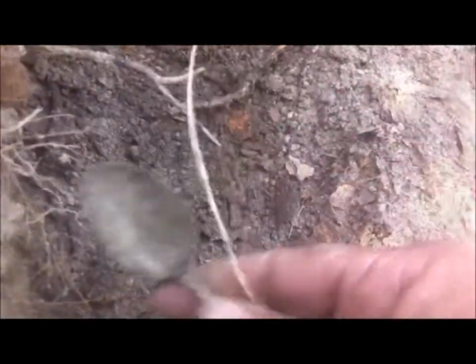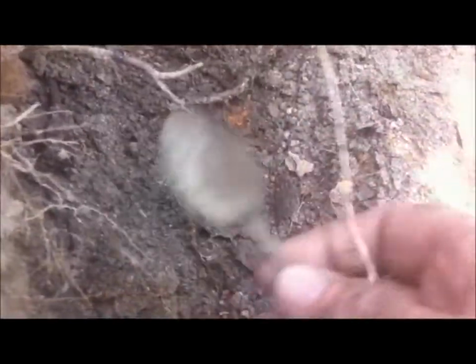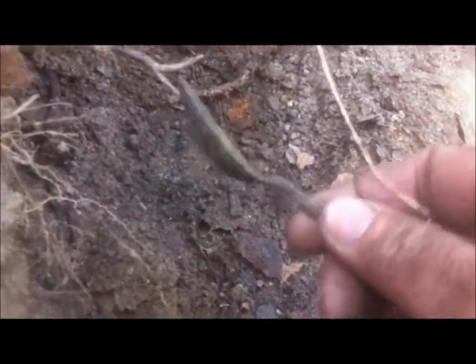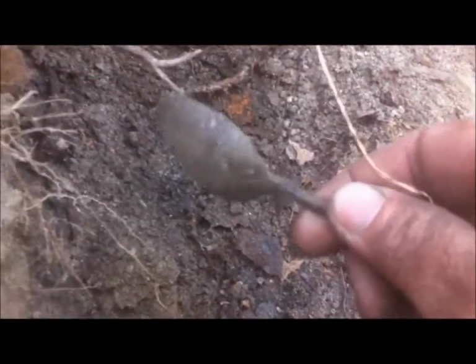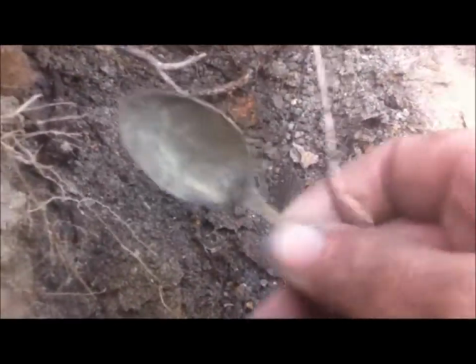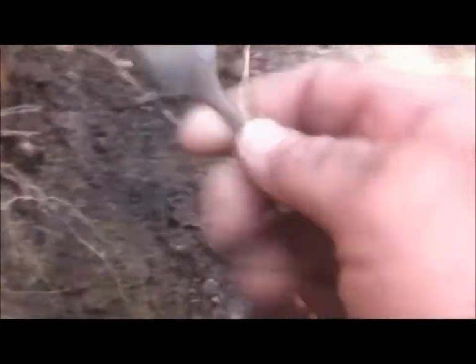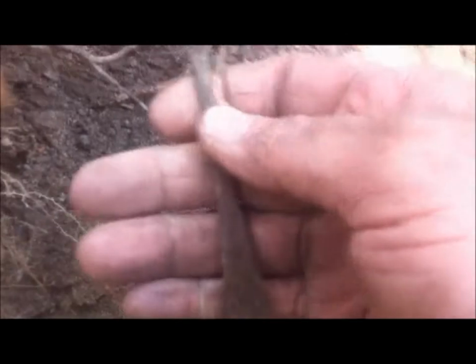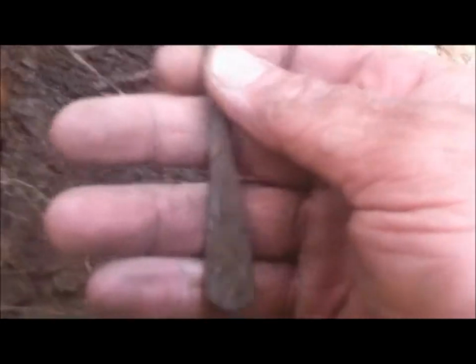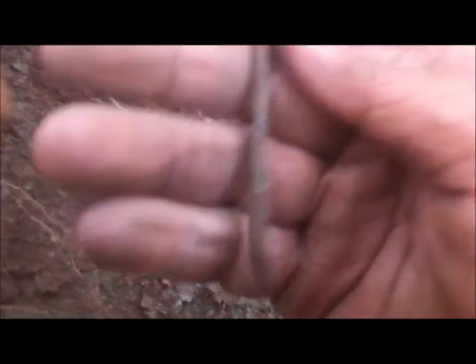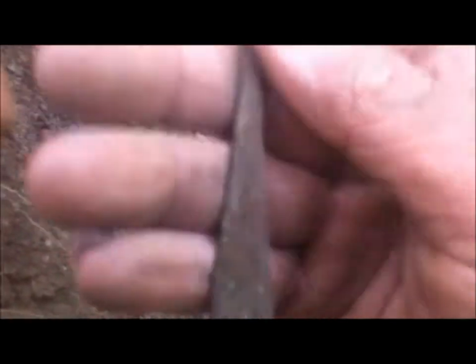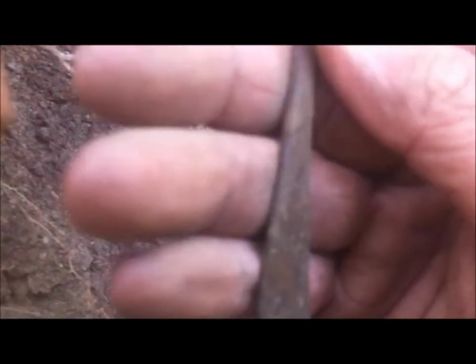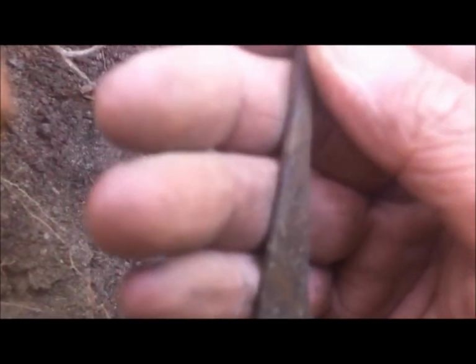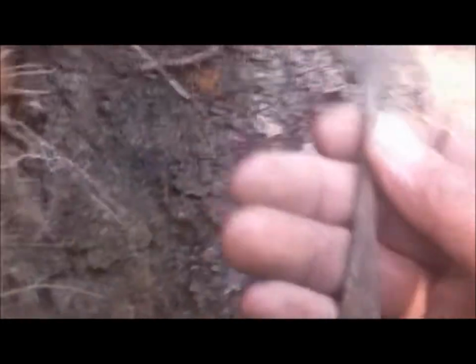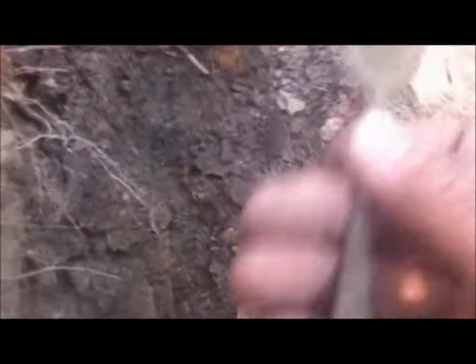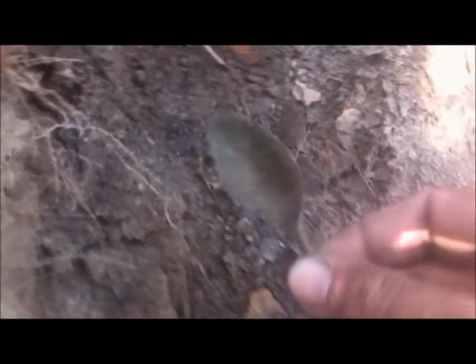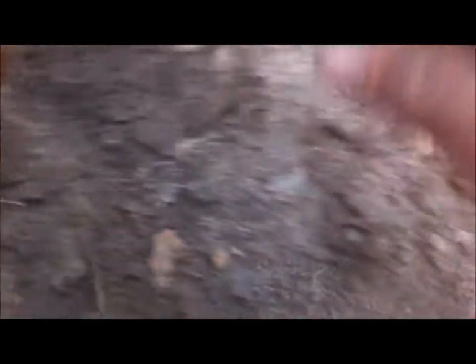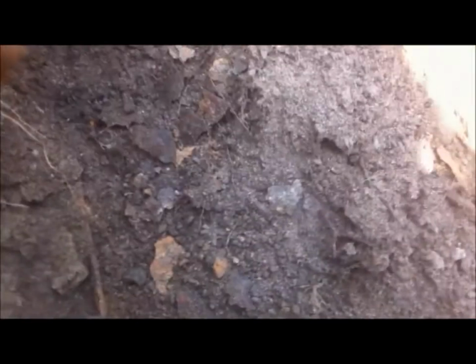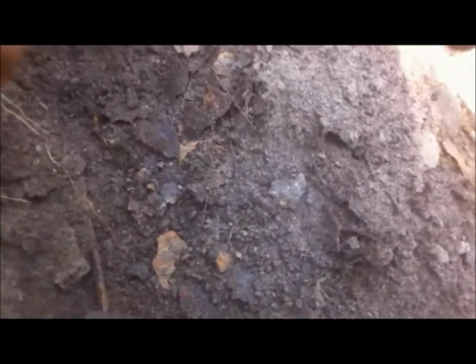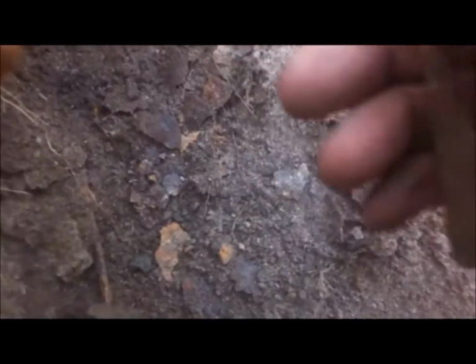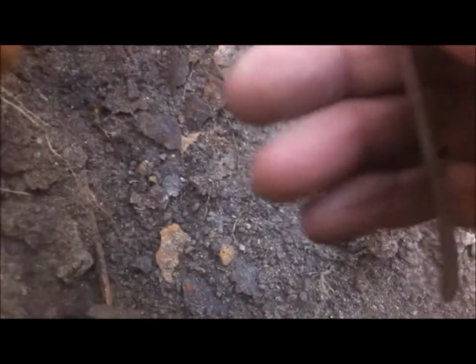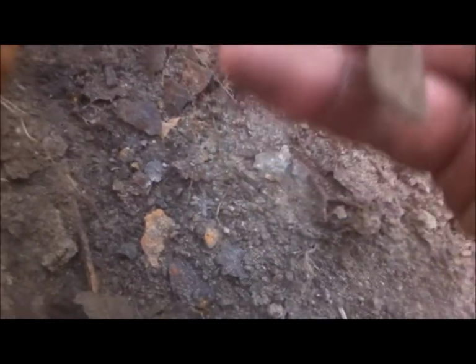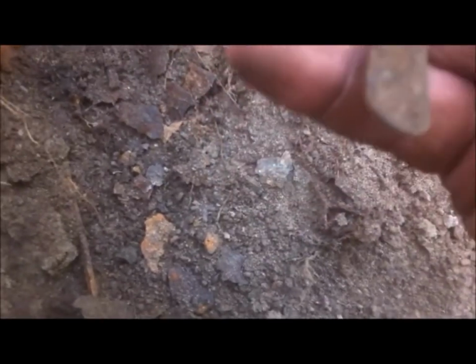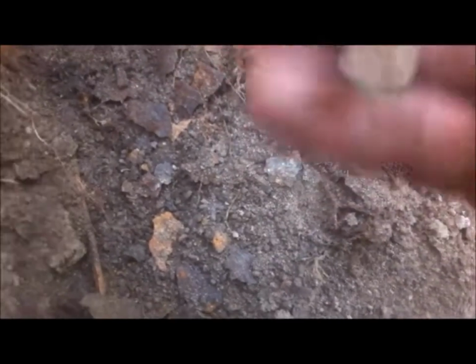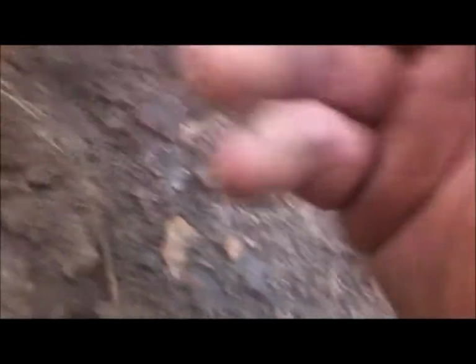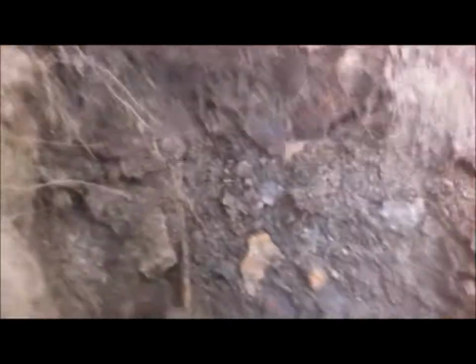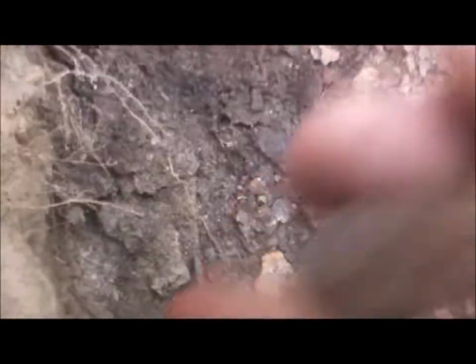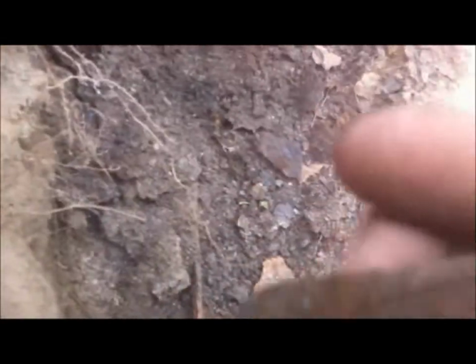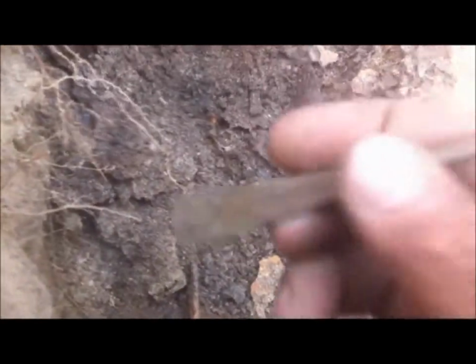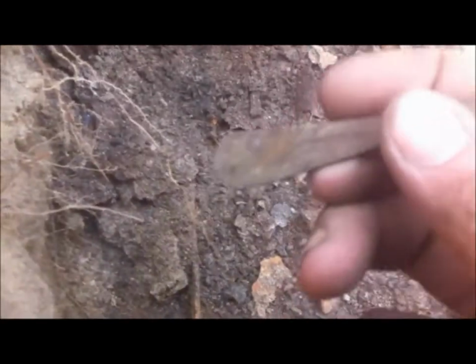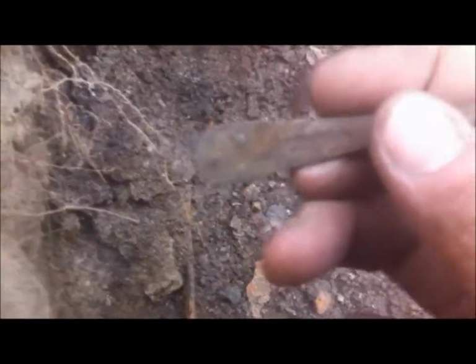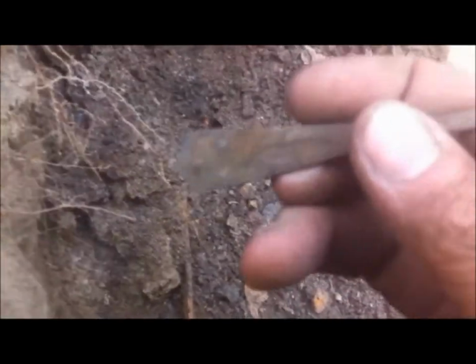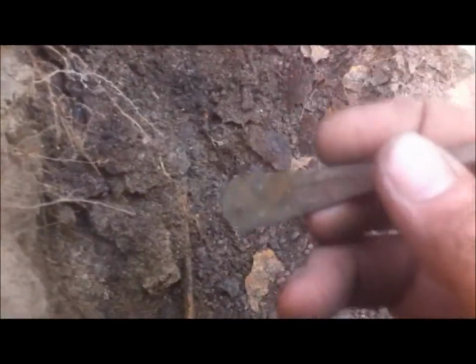Found another spoon — it's old, it's all thick. I'm guessing it's pretty old. It's got a hallmark on it, so I'll check it.